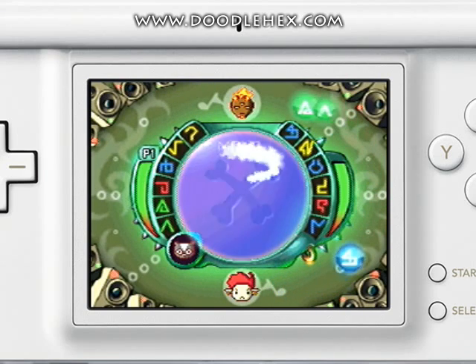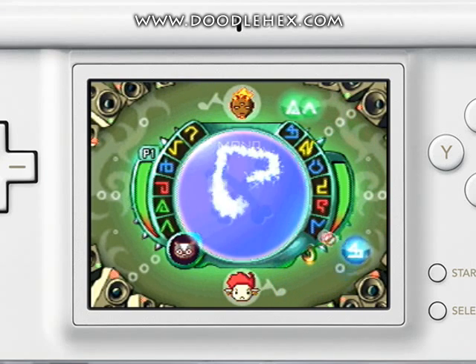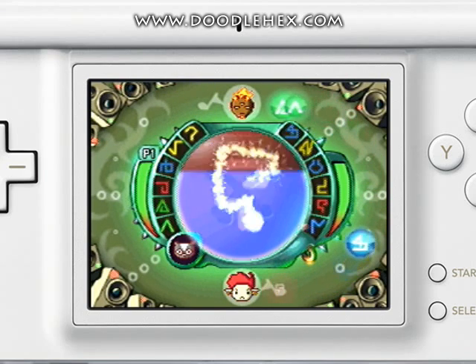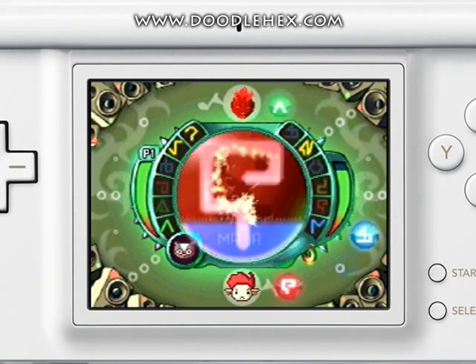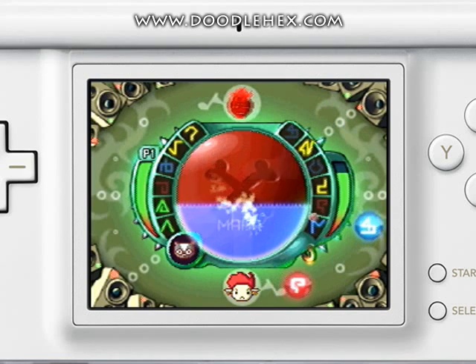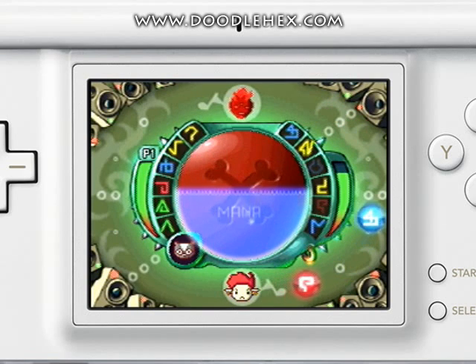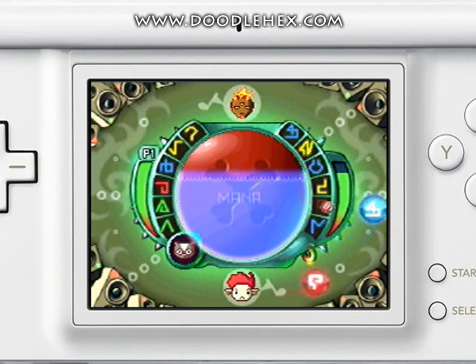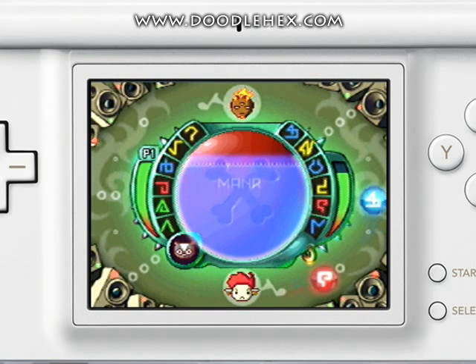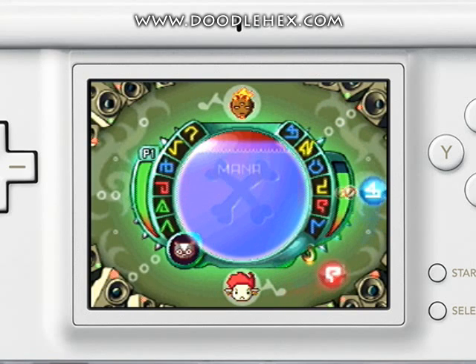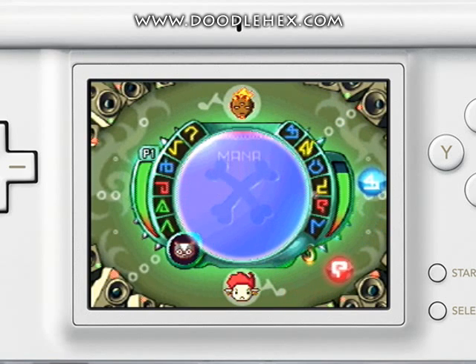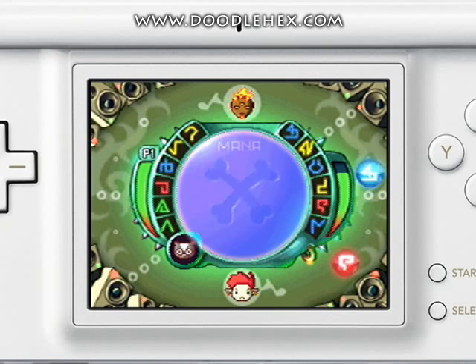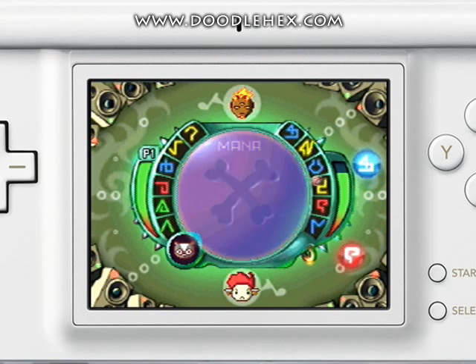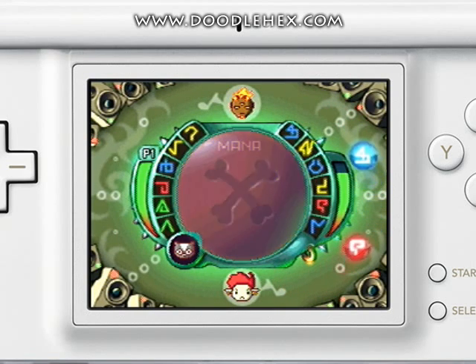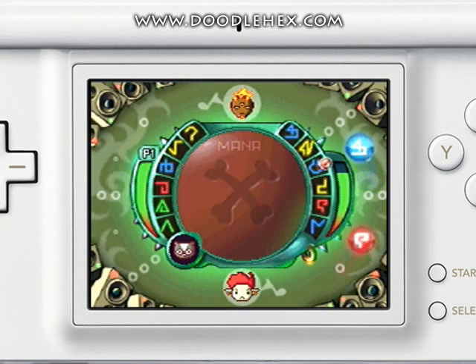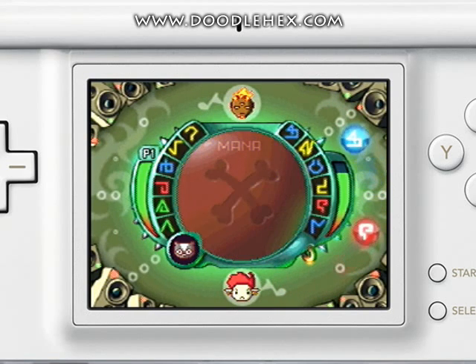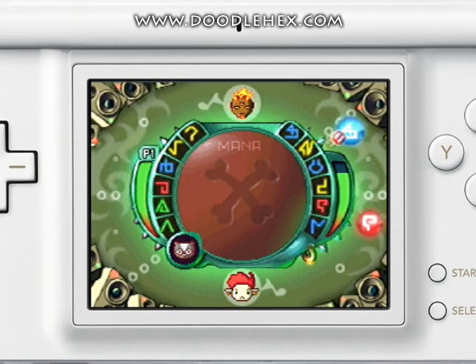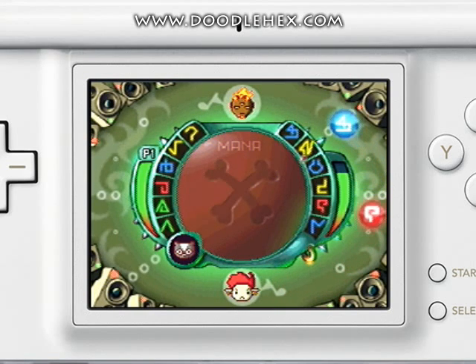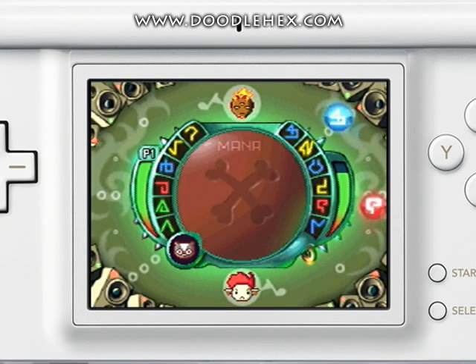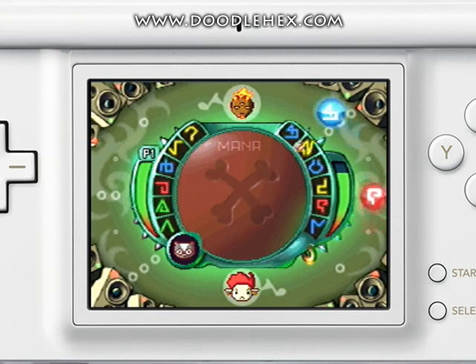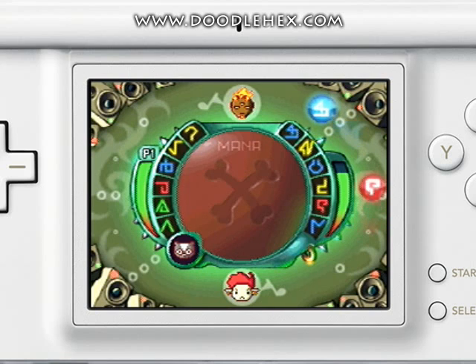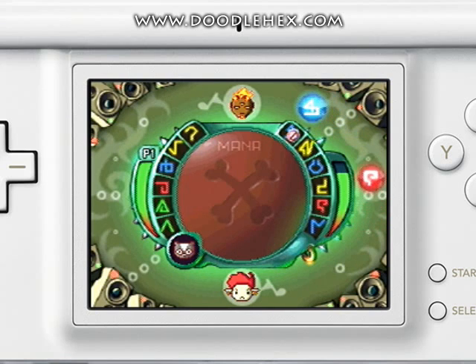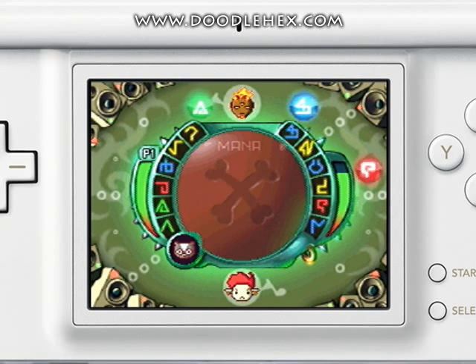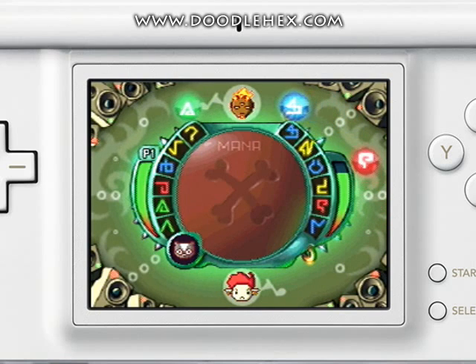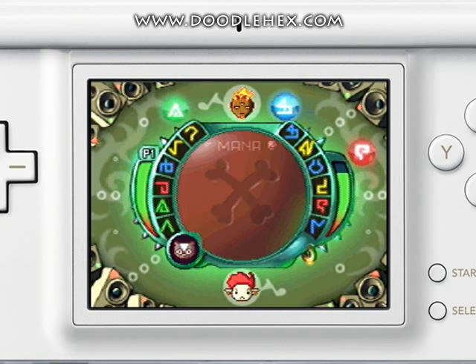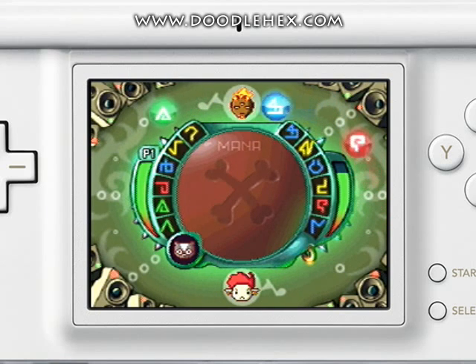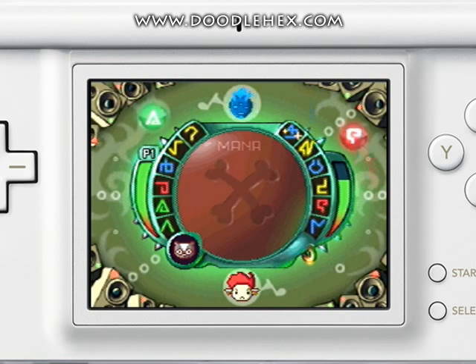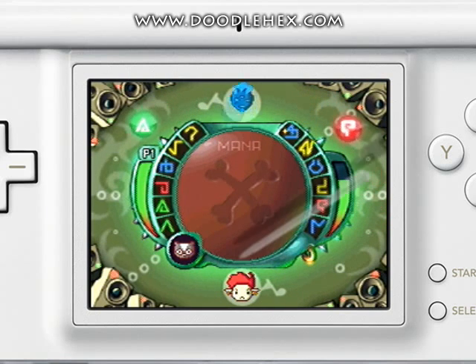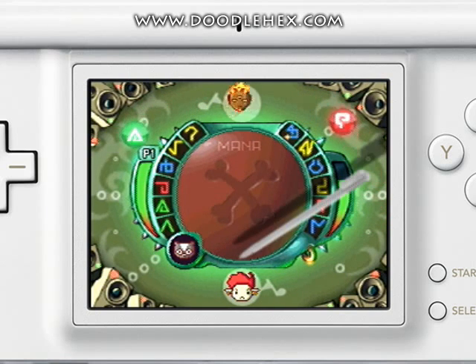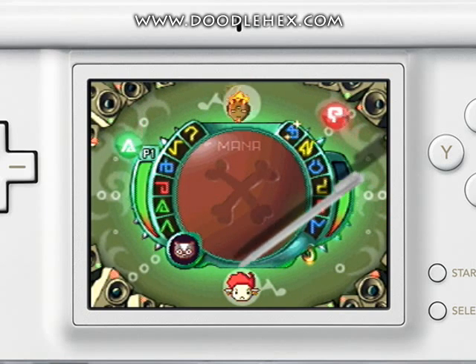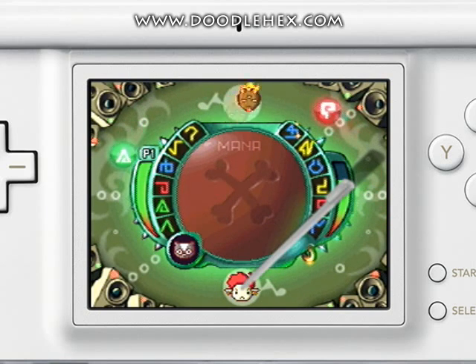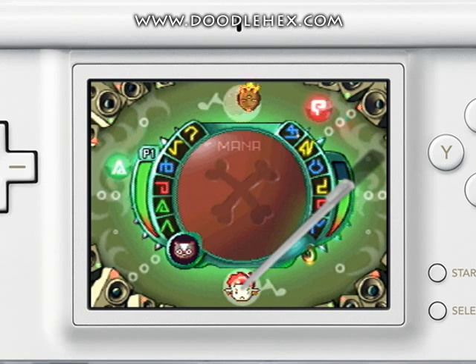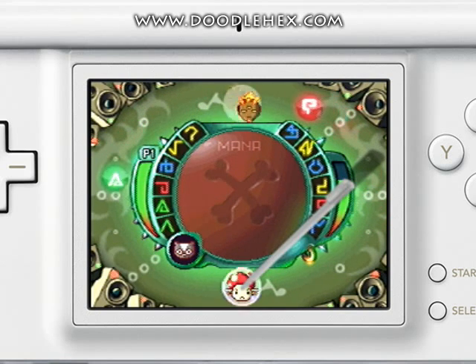Every rune consumes a certain quantity of mana. To defend yourself from the attacks of your opponent, you have to keep your avatar pressed within the interior using the Nintendo DS stylus.